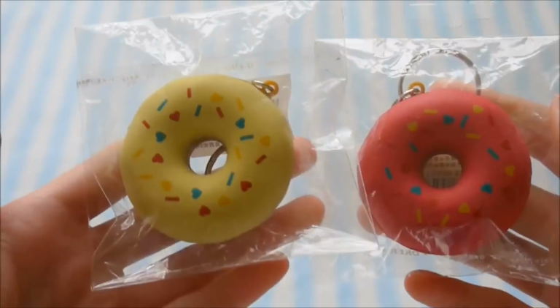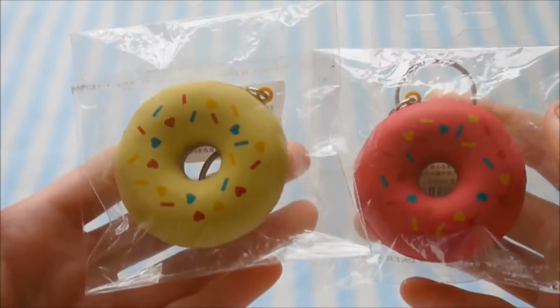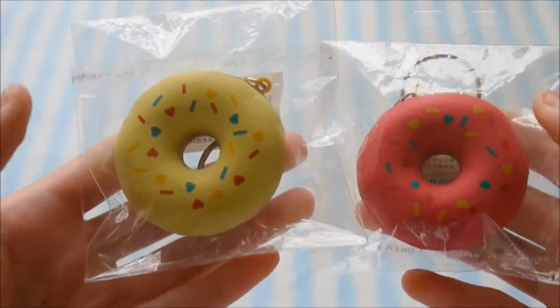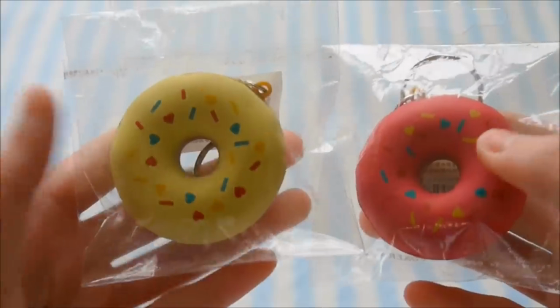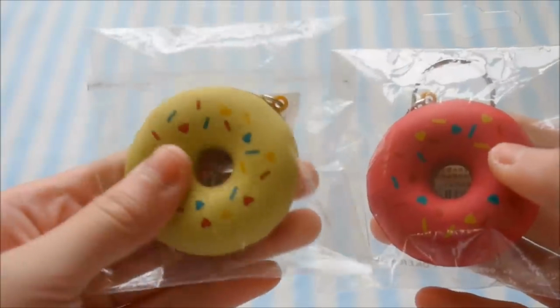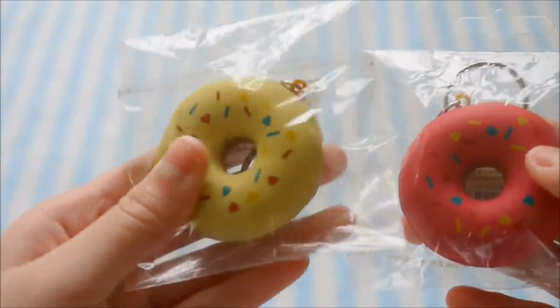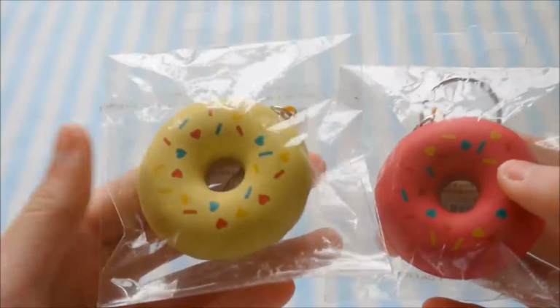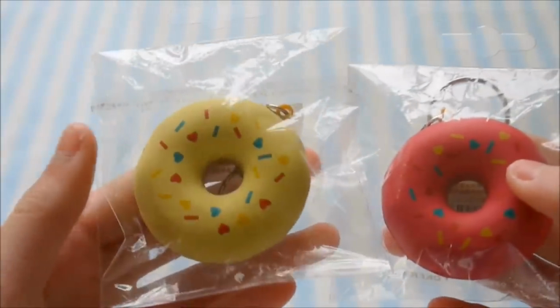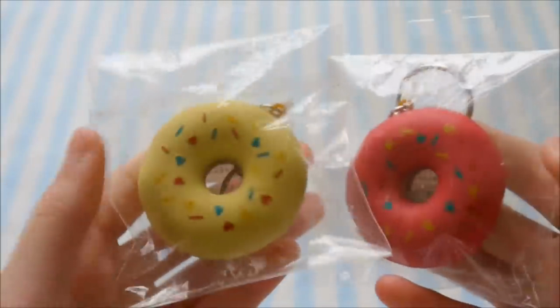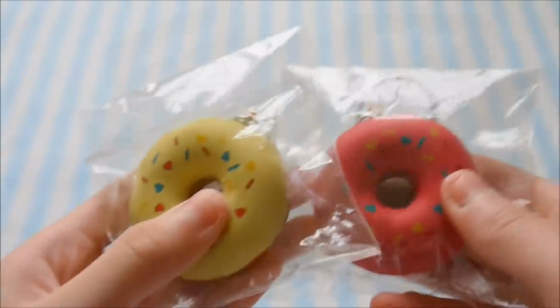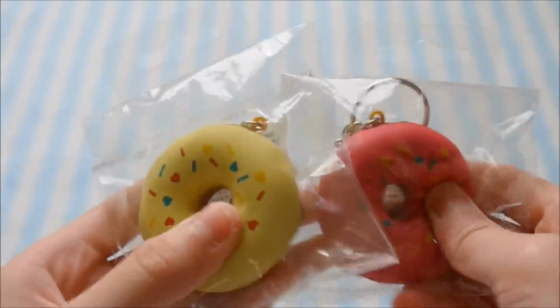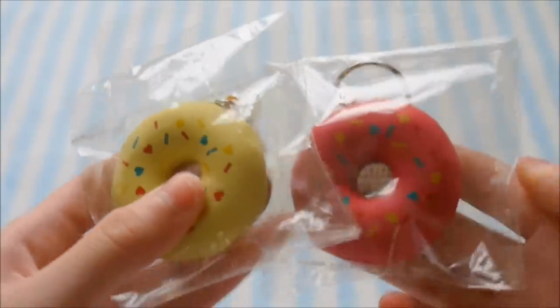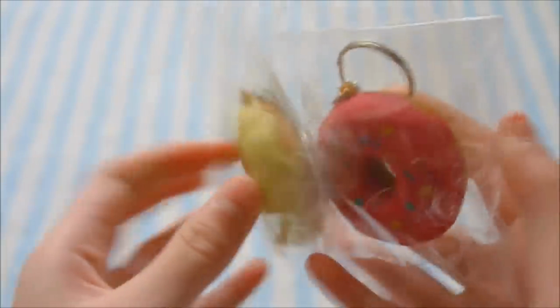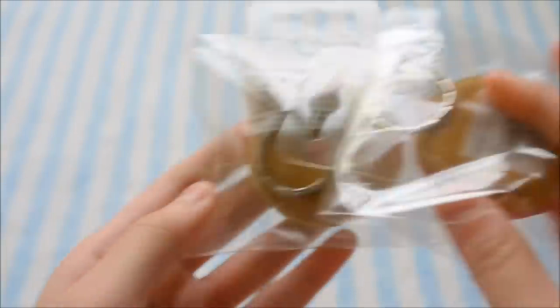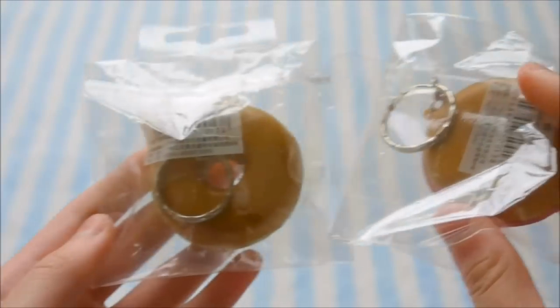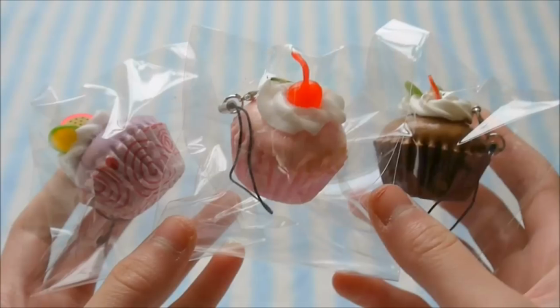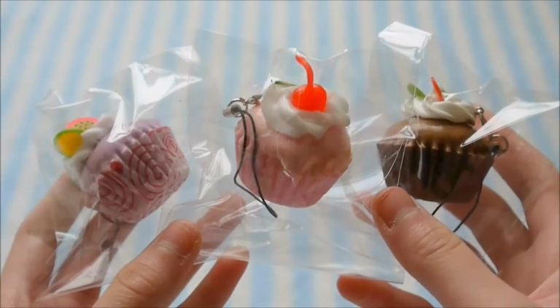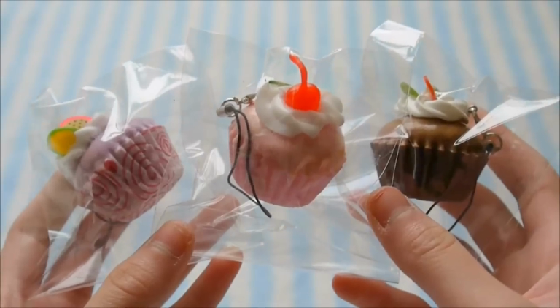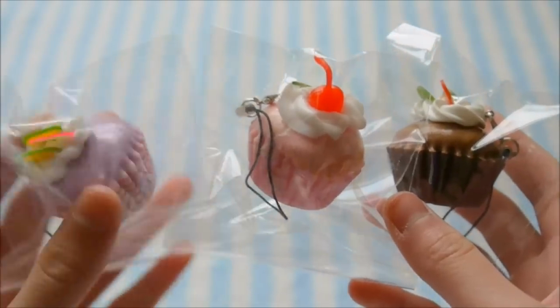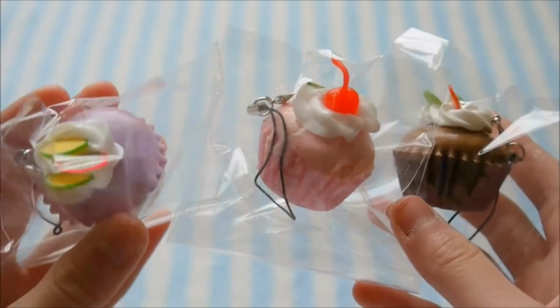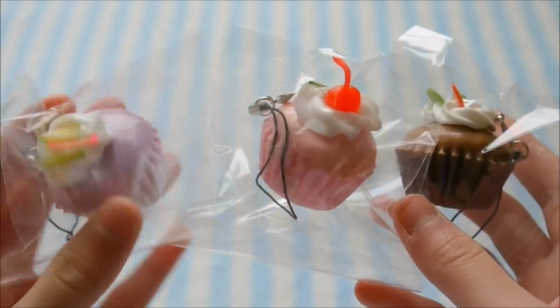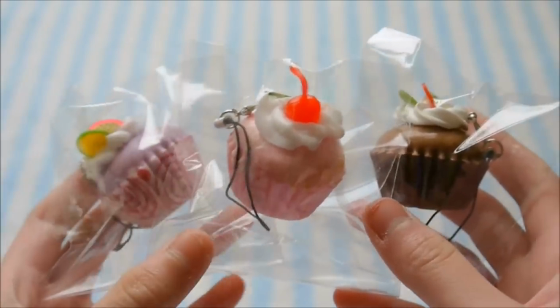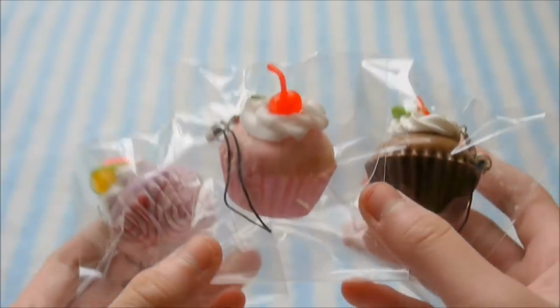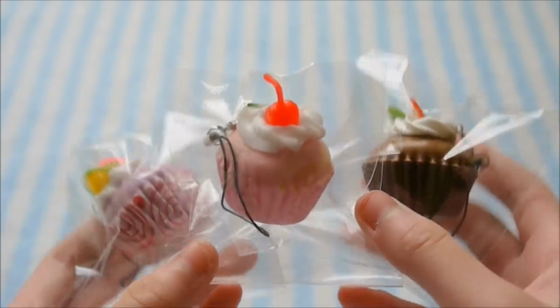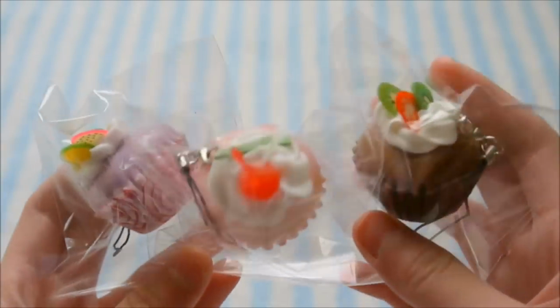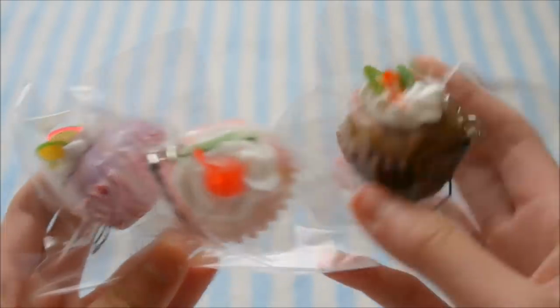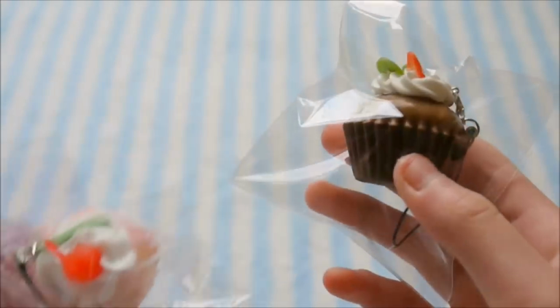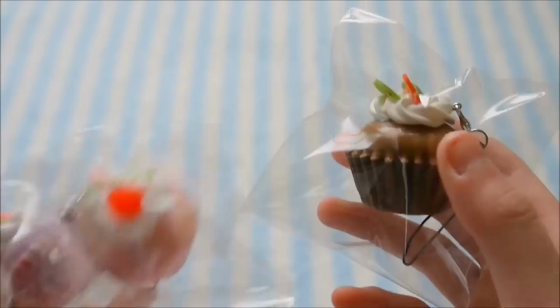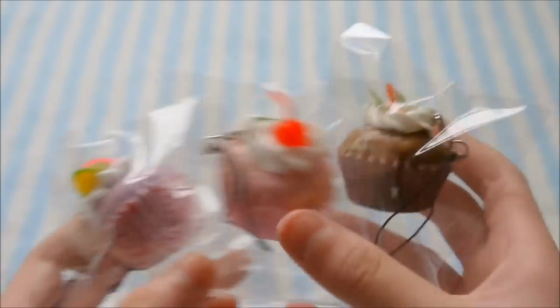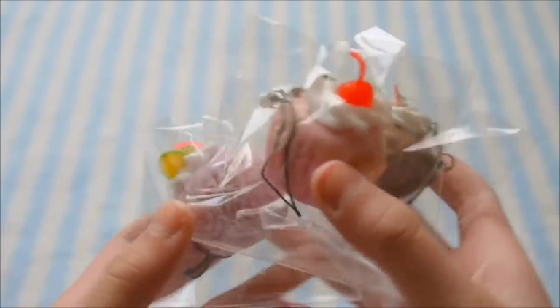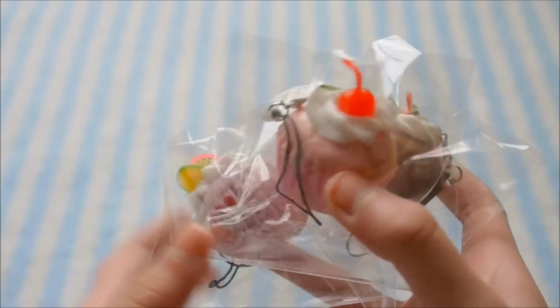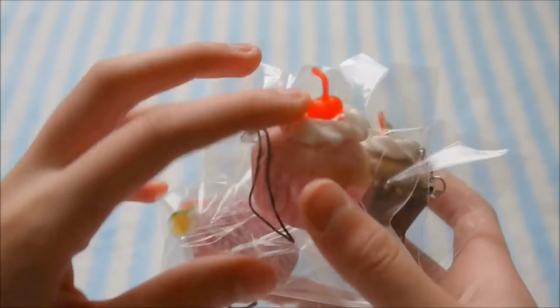I got these two donut keychains — here is the vanilla one and the pink one. I have these three cupcakes: the purple one, the pink one, and the chocolate one. And they're all very, very squishy.